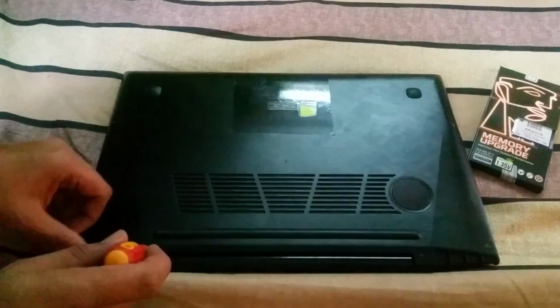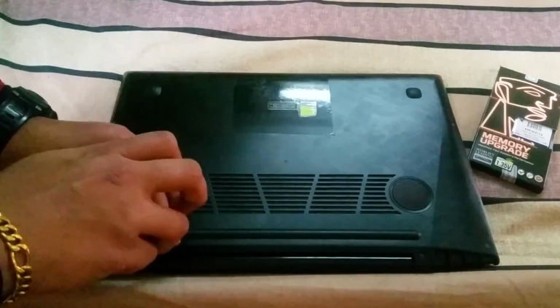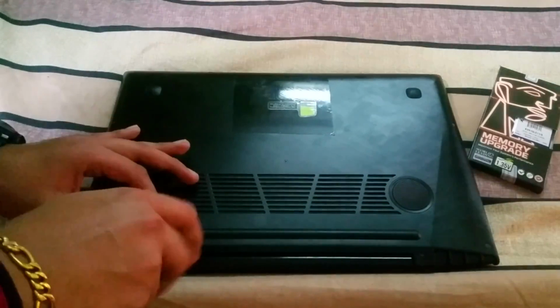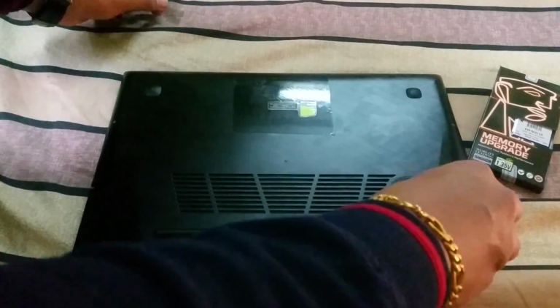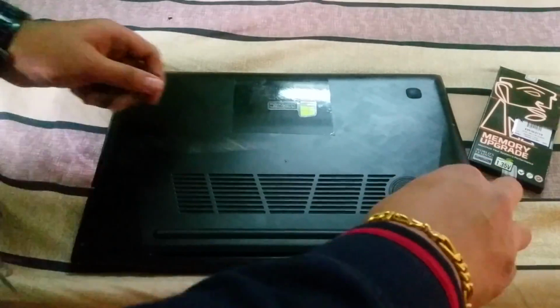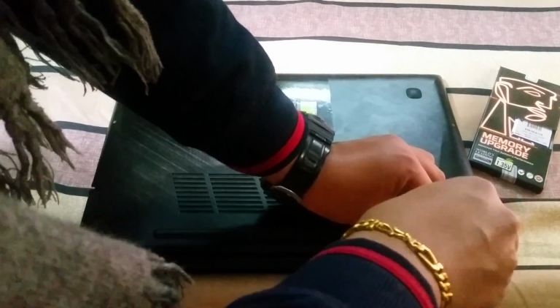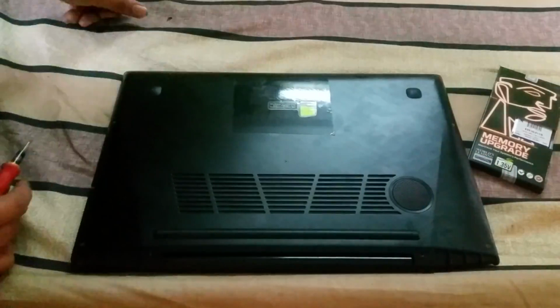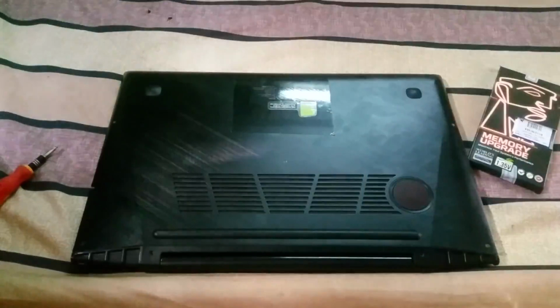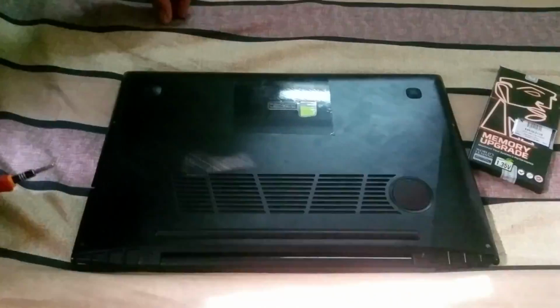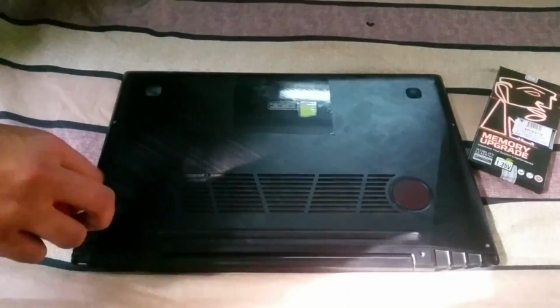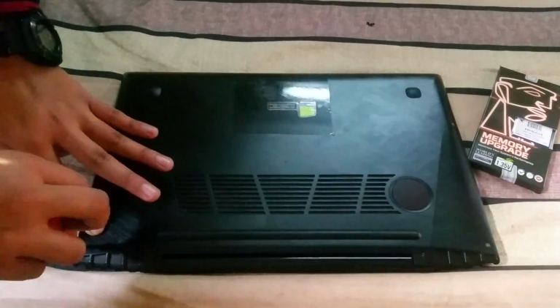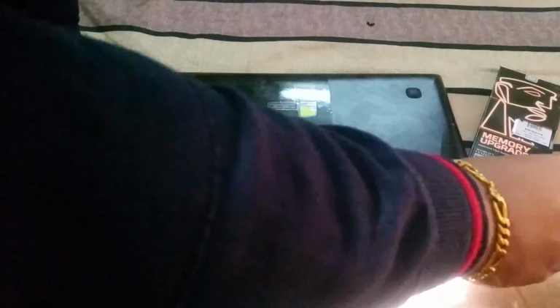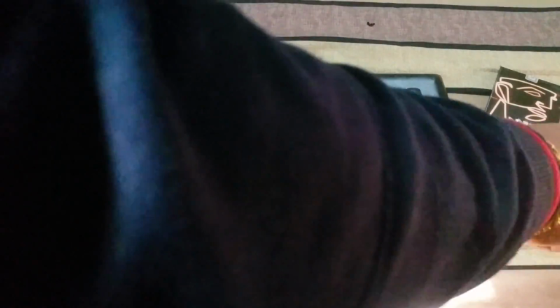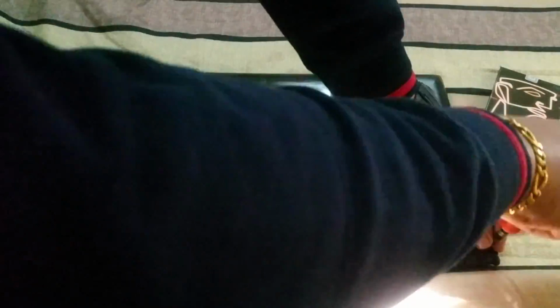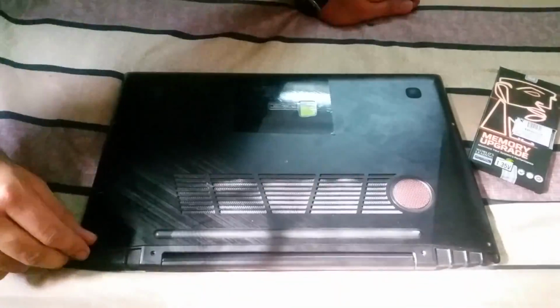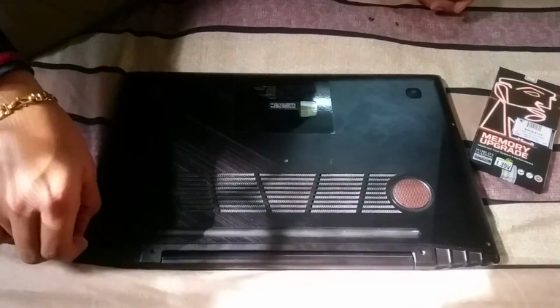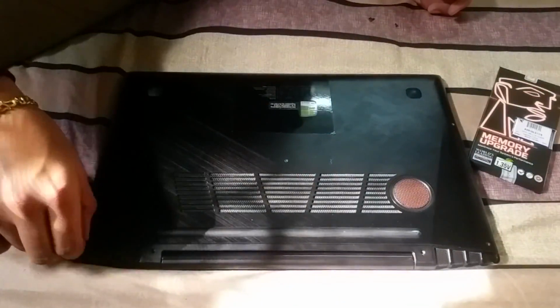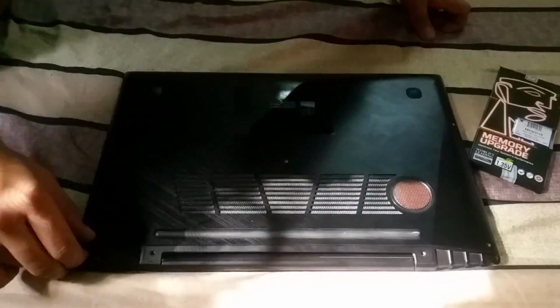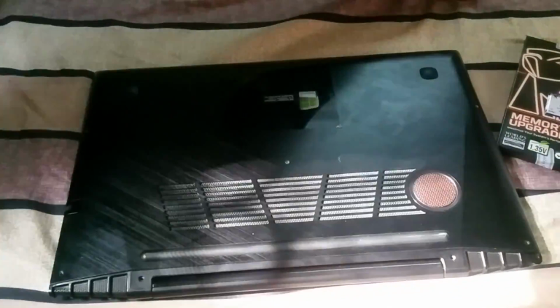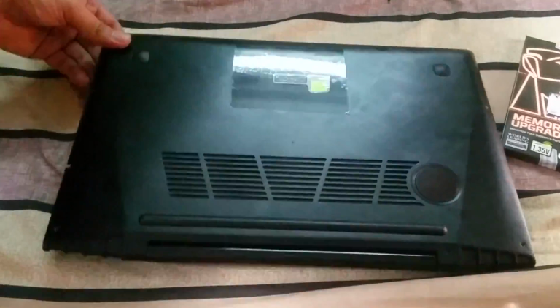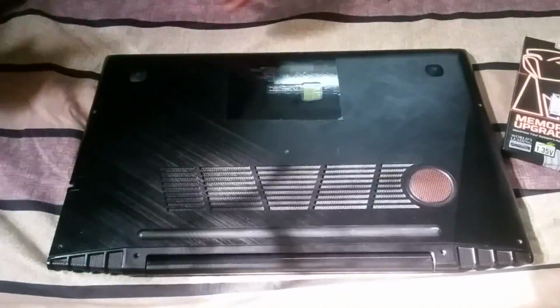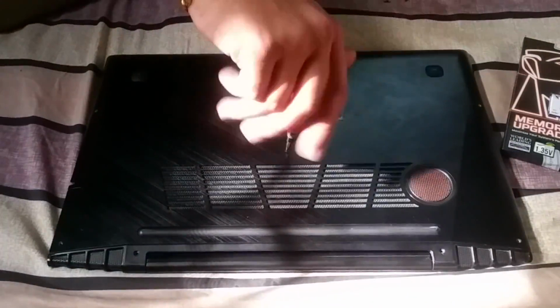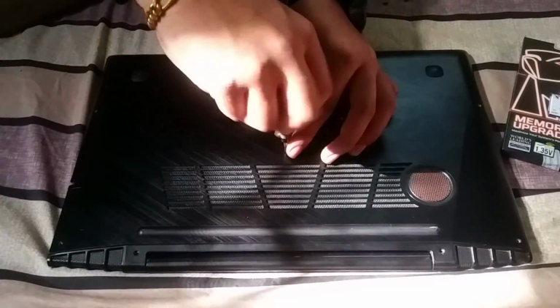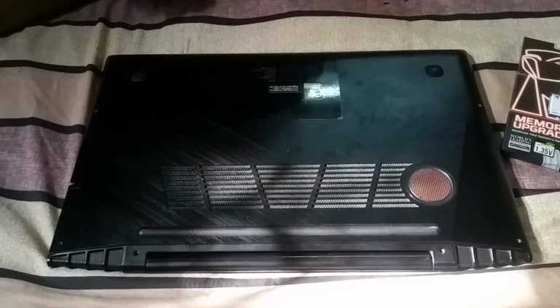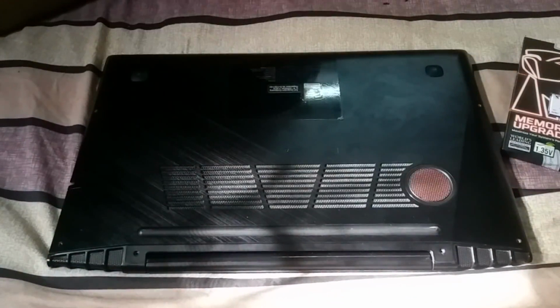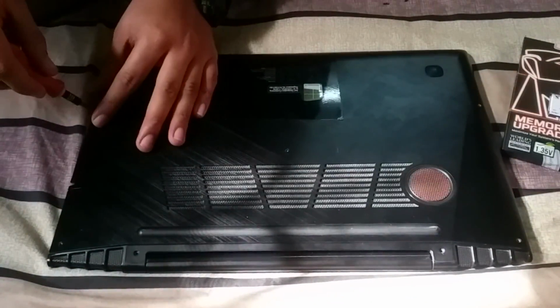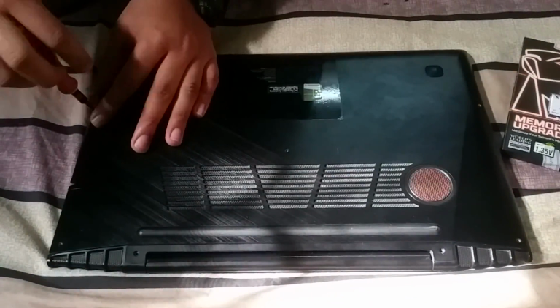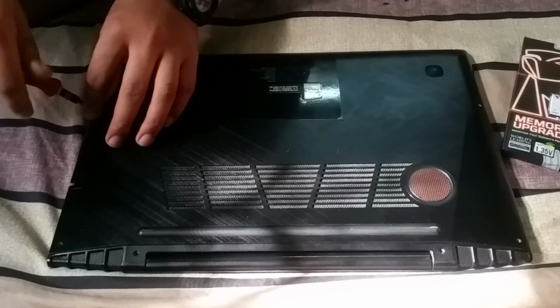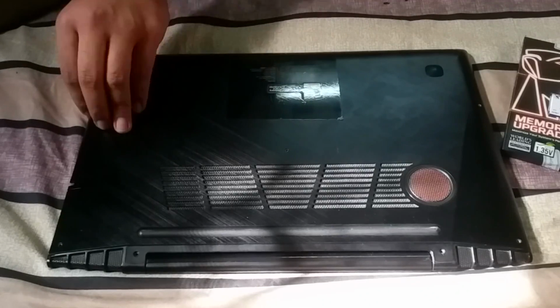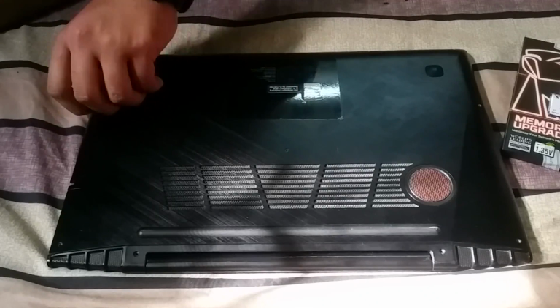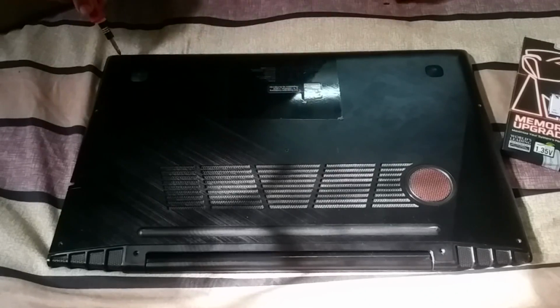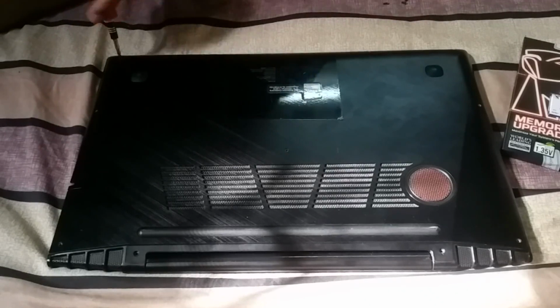Hi everyone, this is DeepSingle from ATTACKVINE, and today in this video I will be upgrading my Lenovo Y53 RAM and showing you how you can do it.